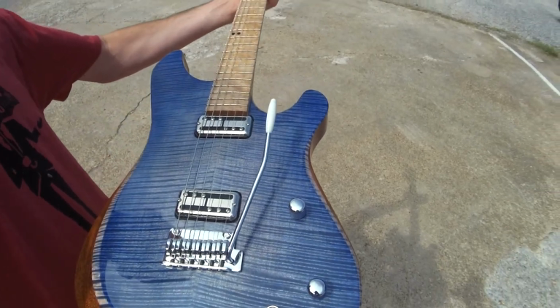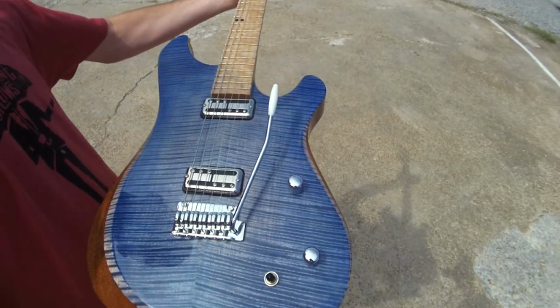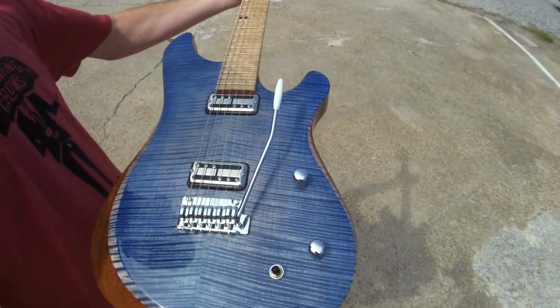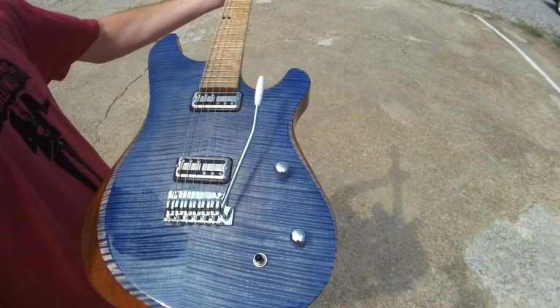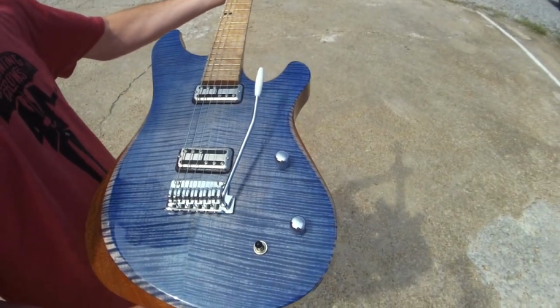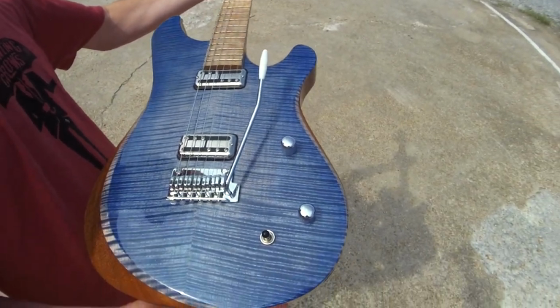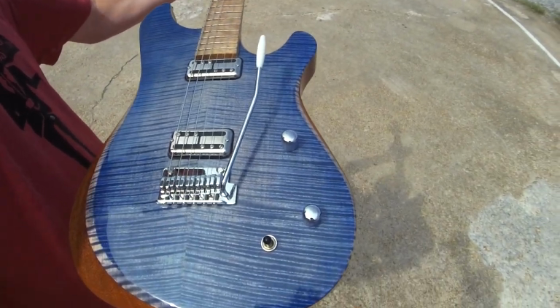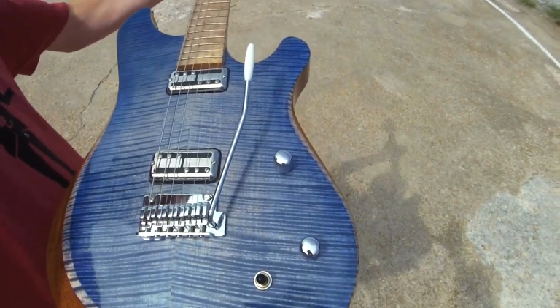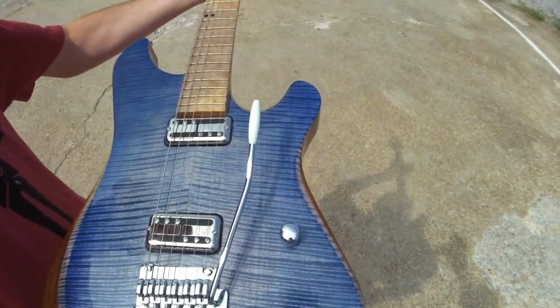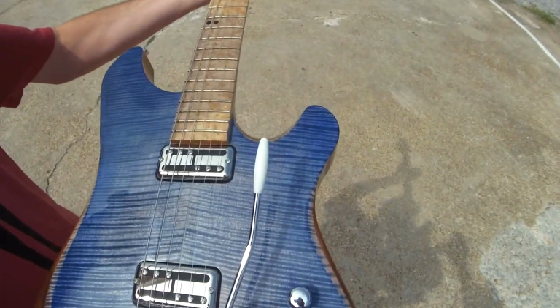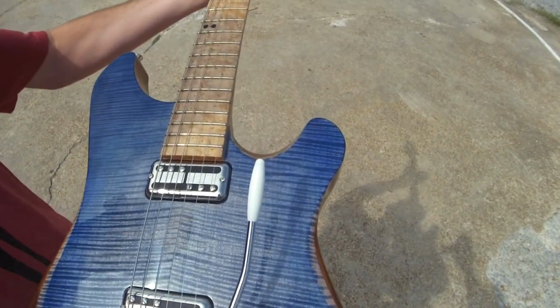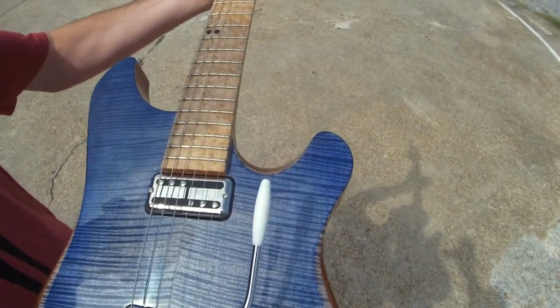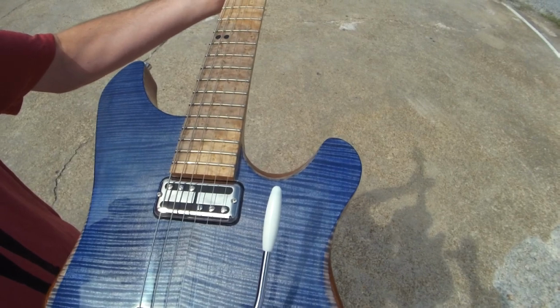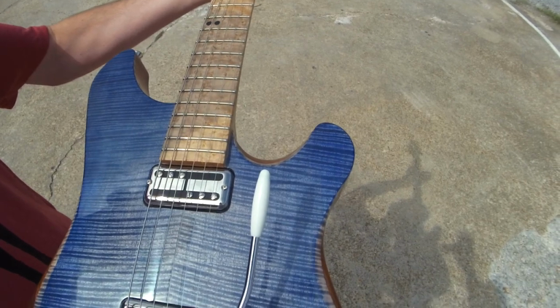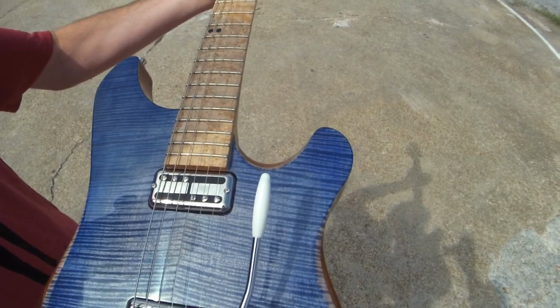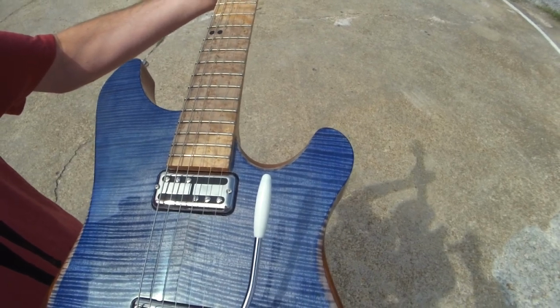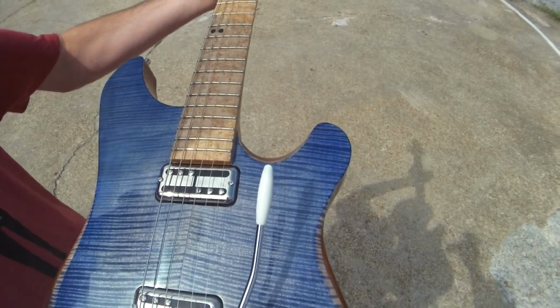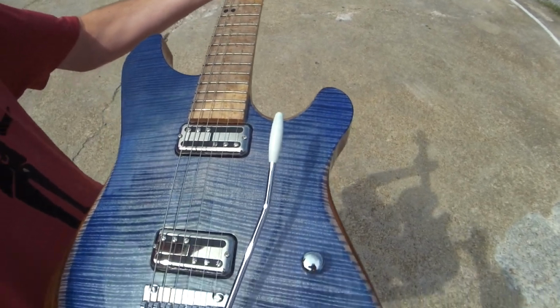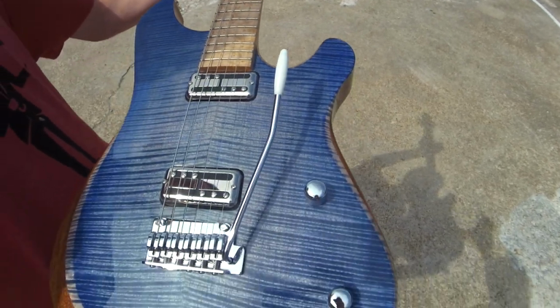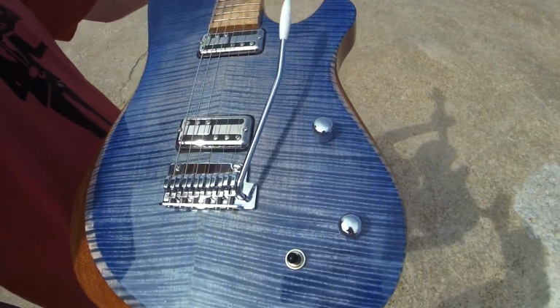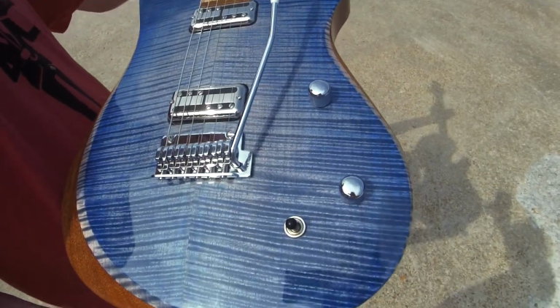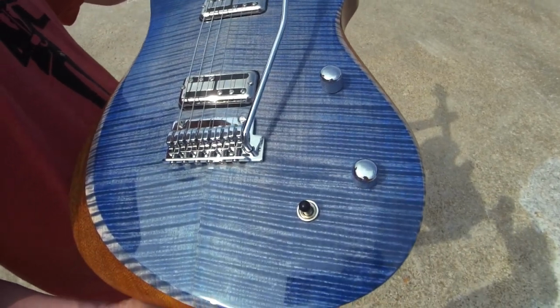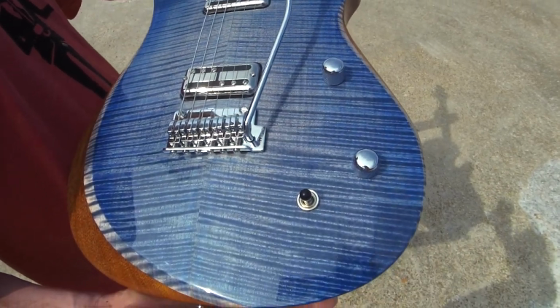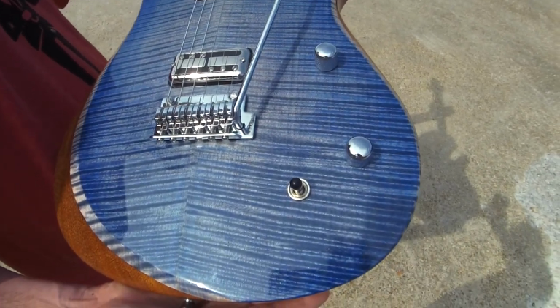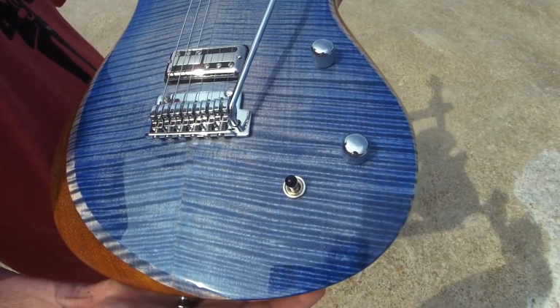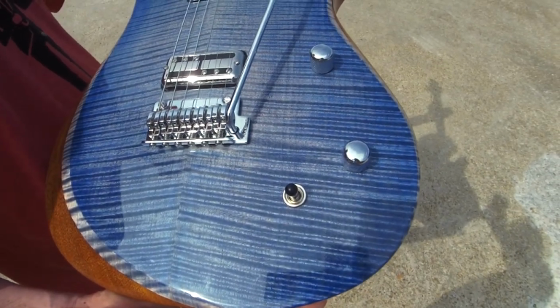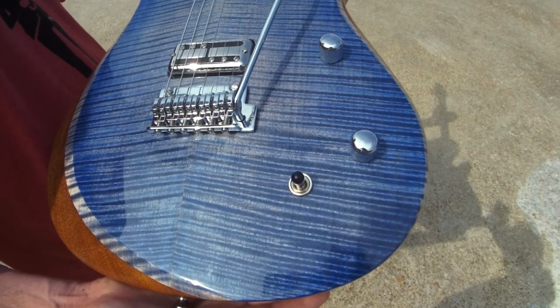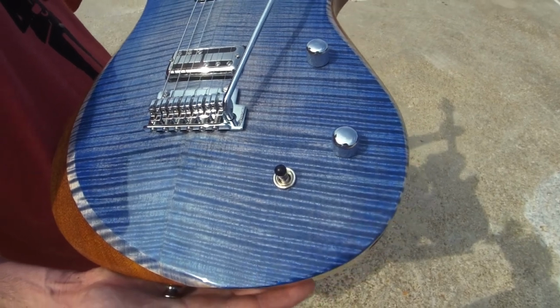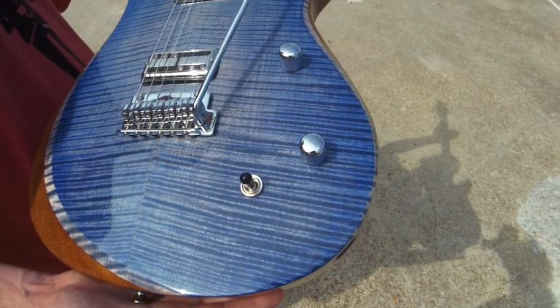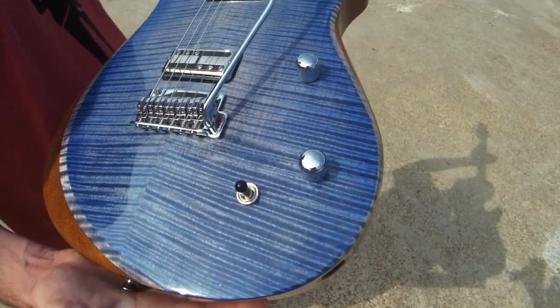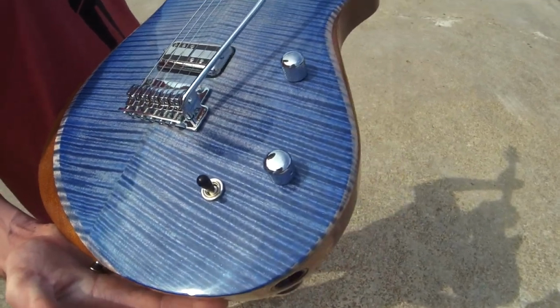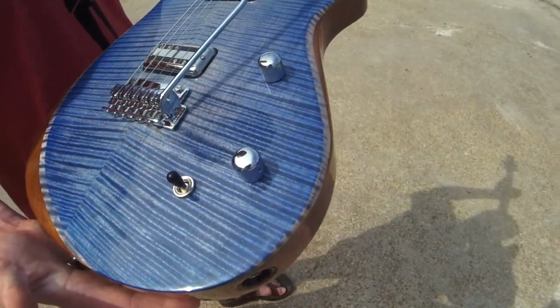Get her in the sunlight. McNally custom humbuckers. Babbage Bridge. Just a beautiful example of Michael Hennet's workmanship.